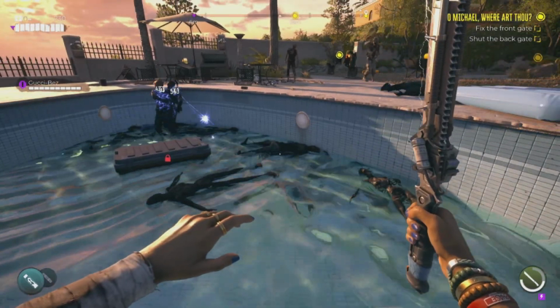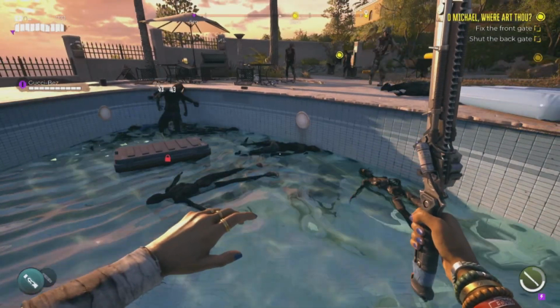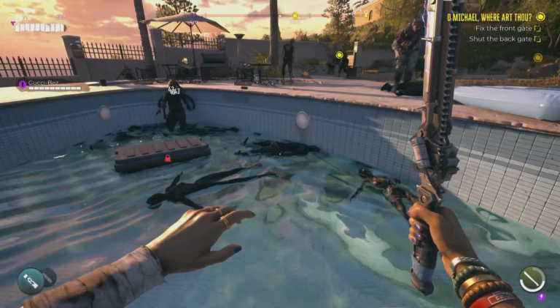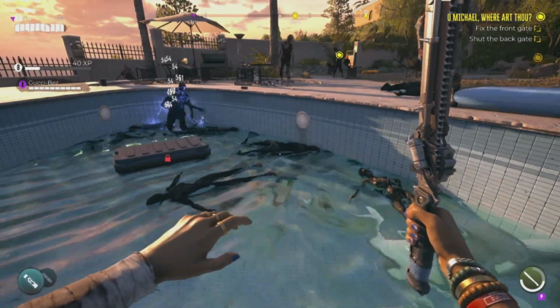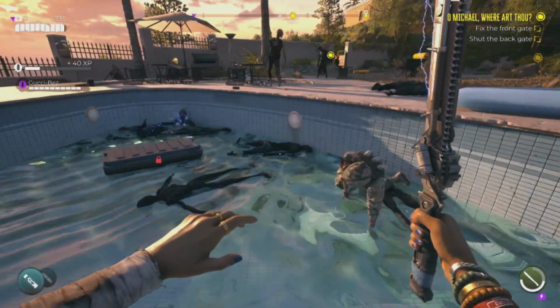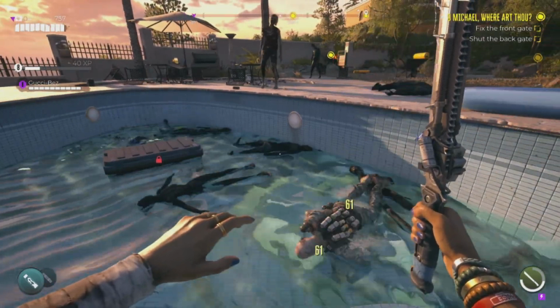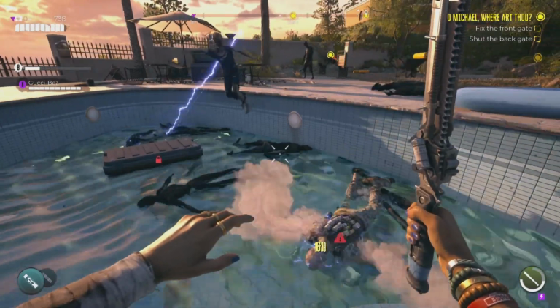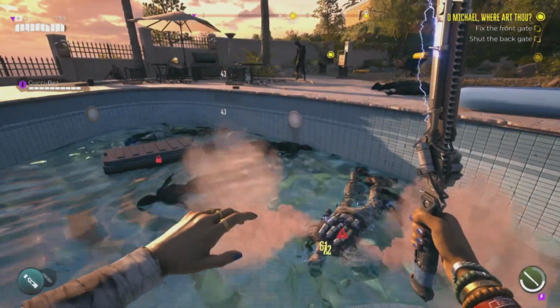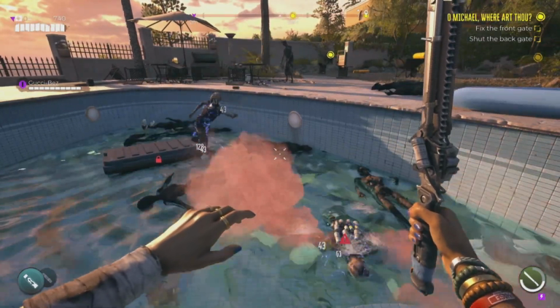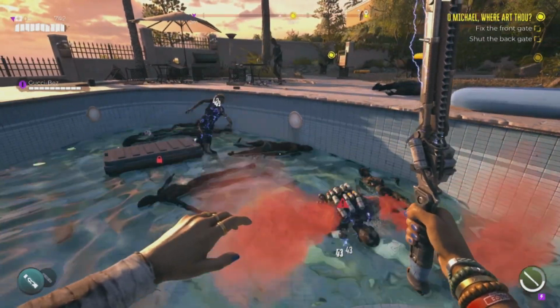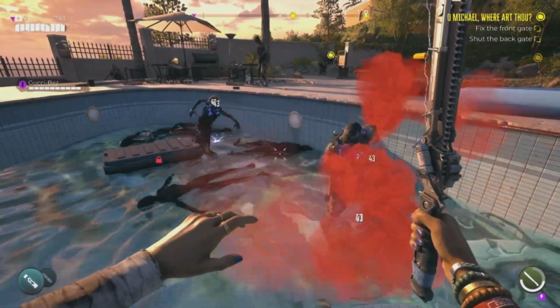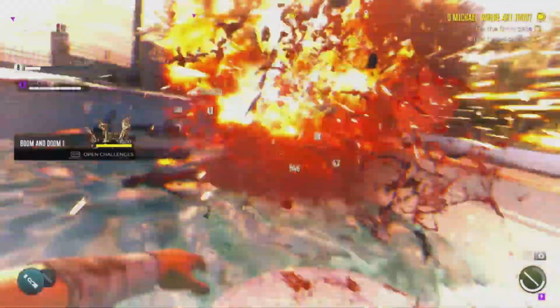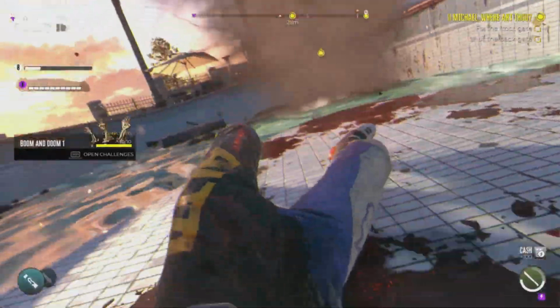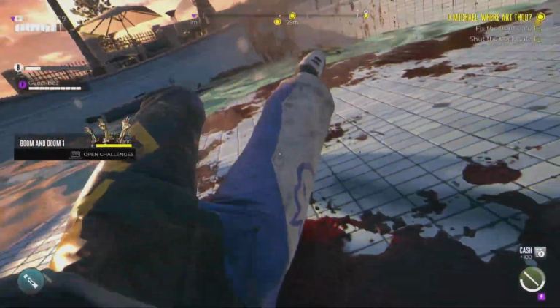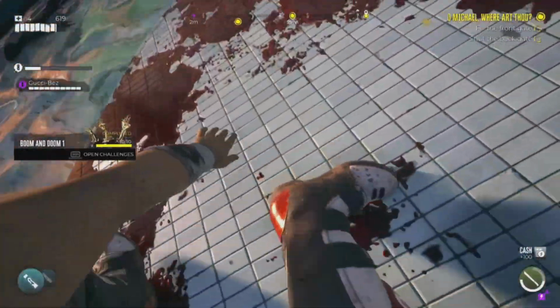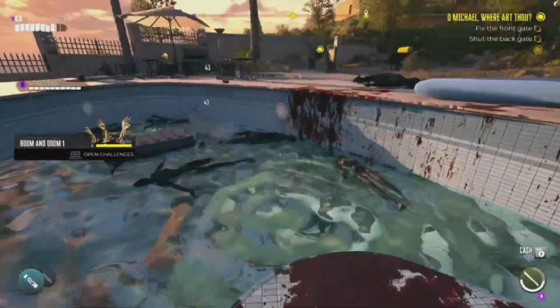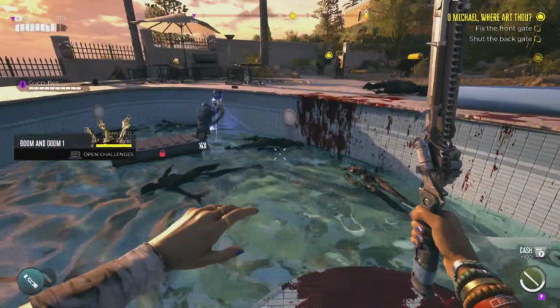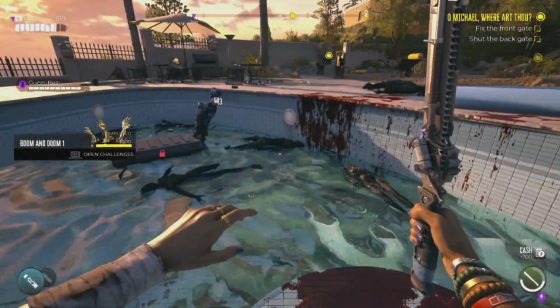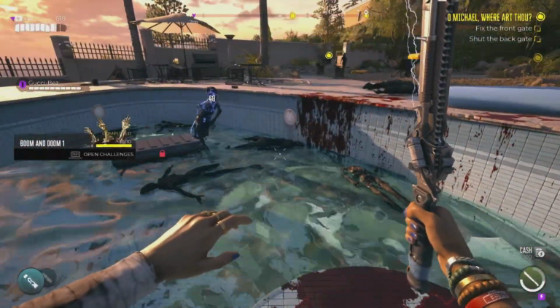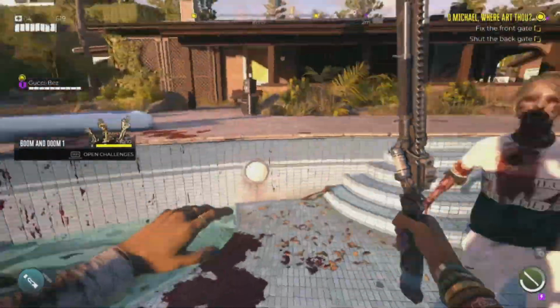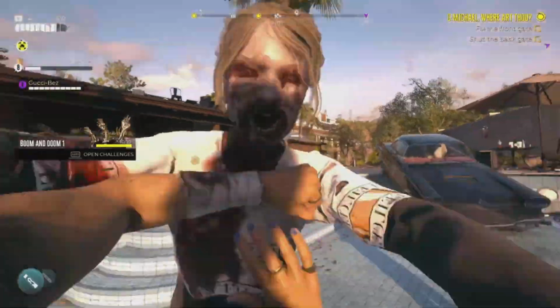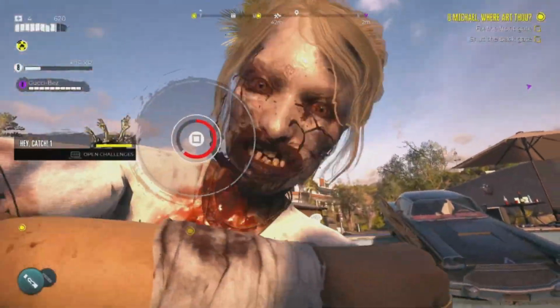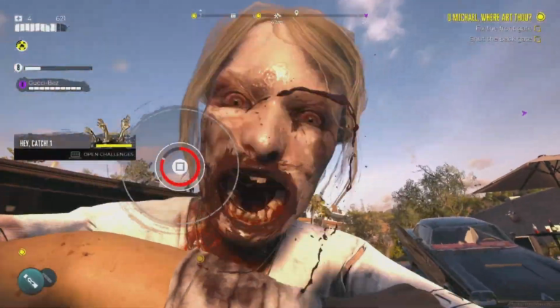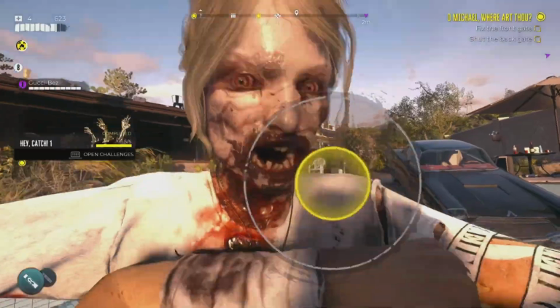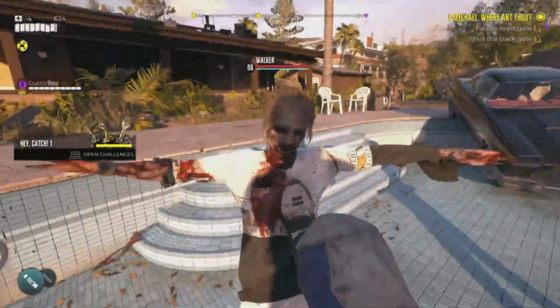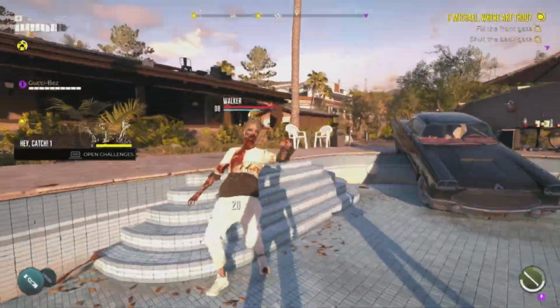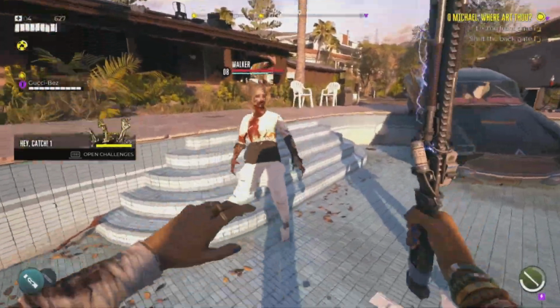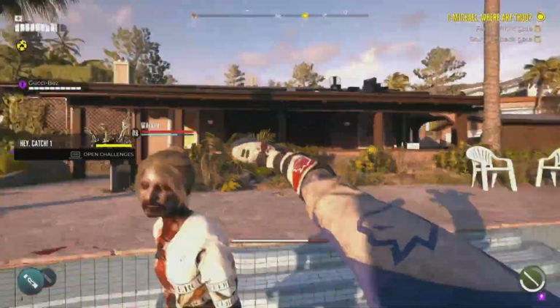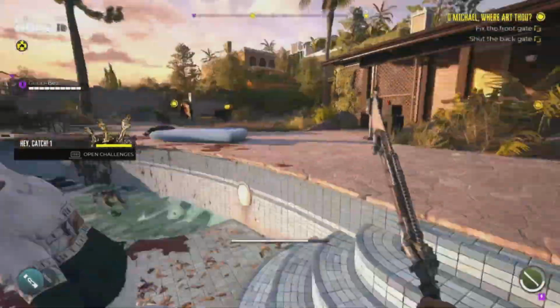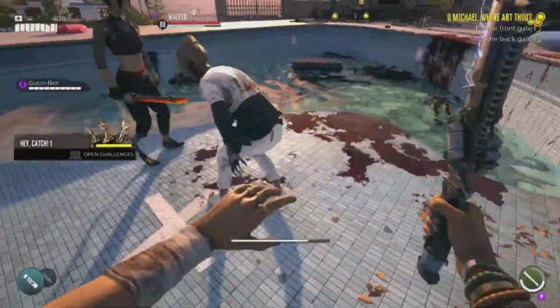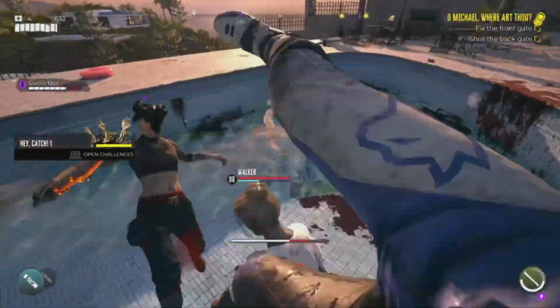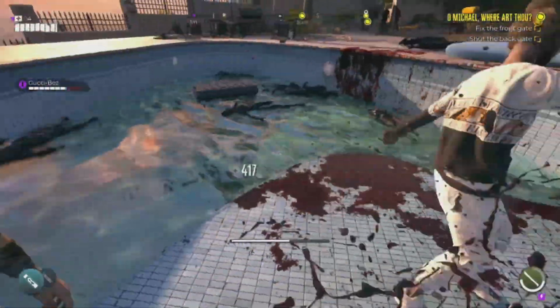The only real threat are the zombies with the dynamite vest. When they land in the pool, they will explode, which will knock you to the ground, so make sure you are not standing on the weapon case when this happens. And keep an eye on your back, since zombies can spawn from multiple locations.